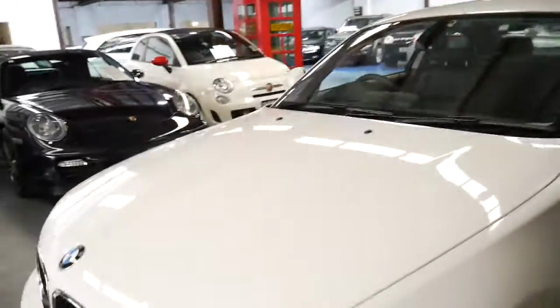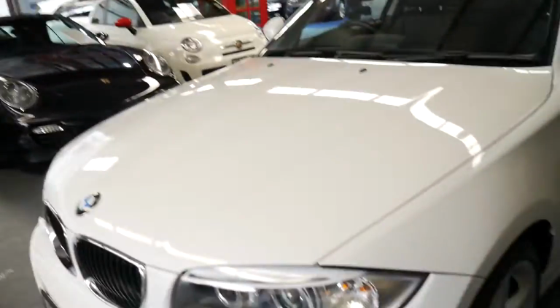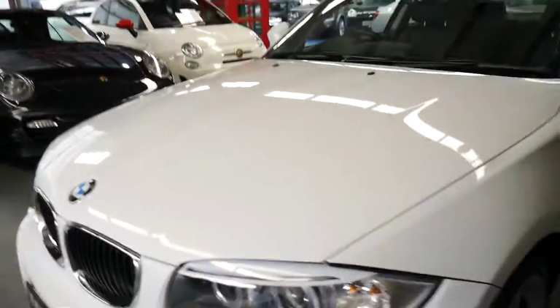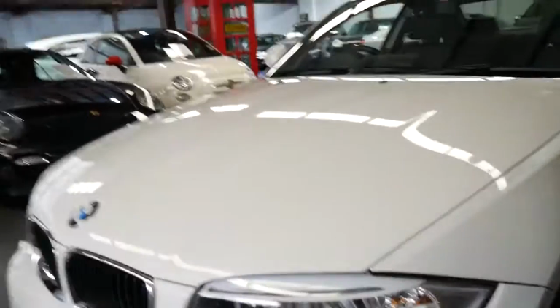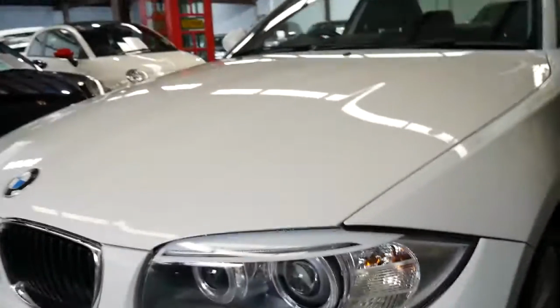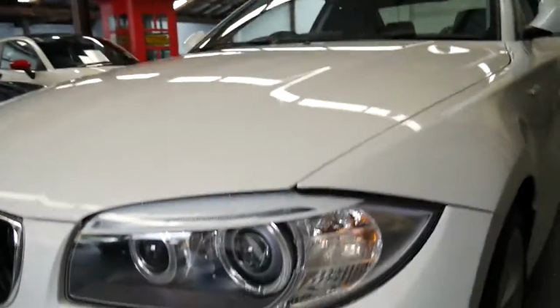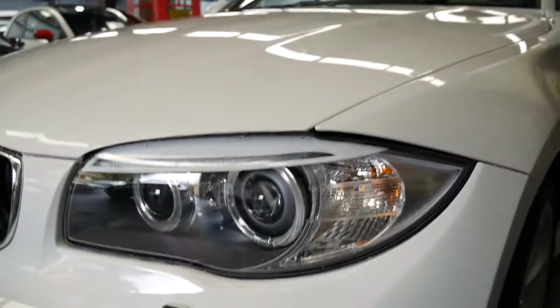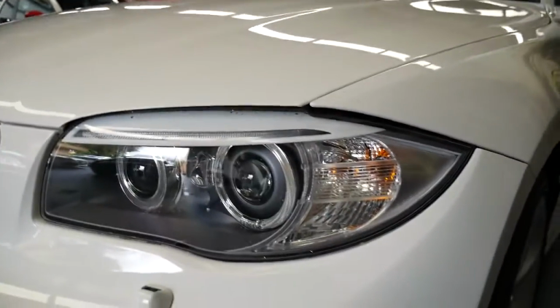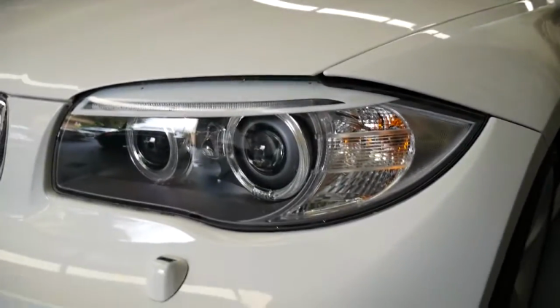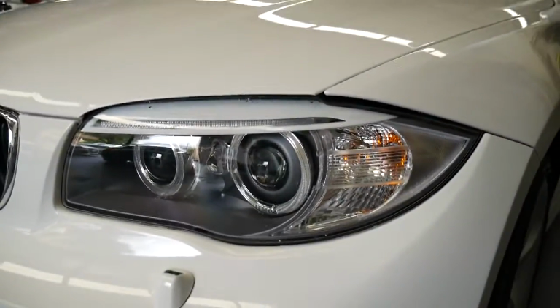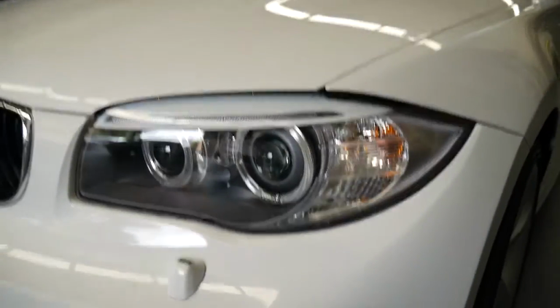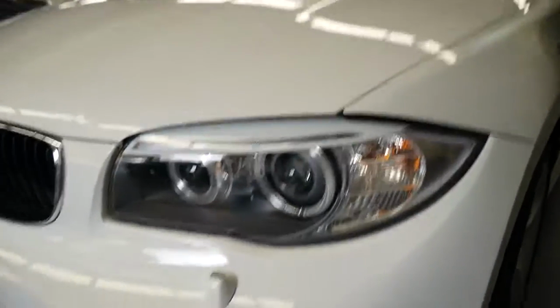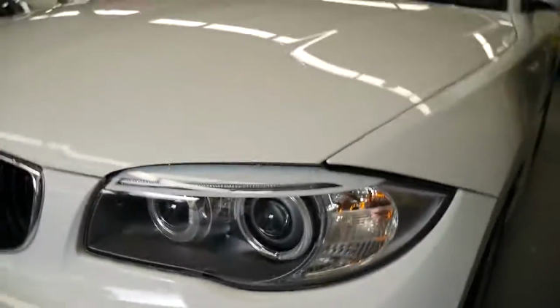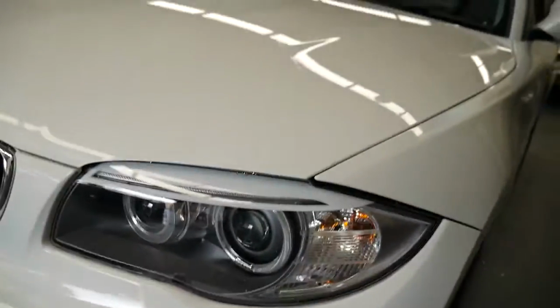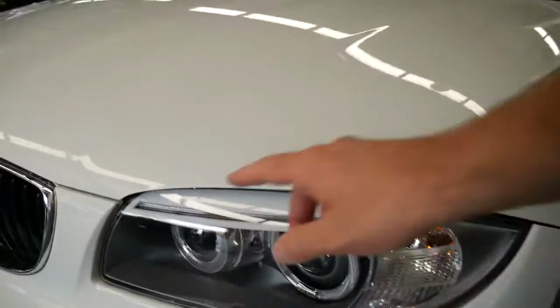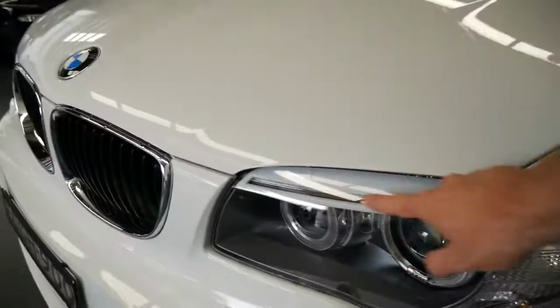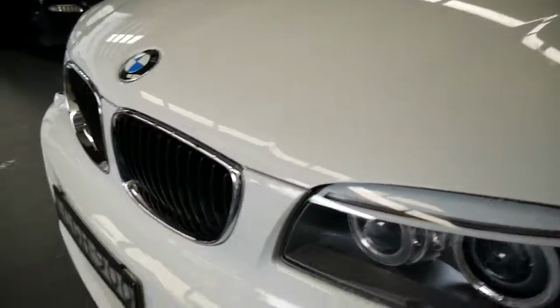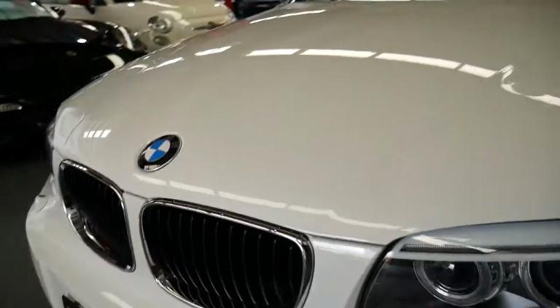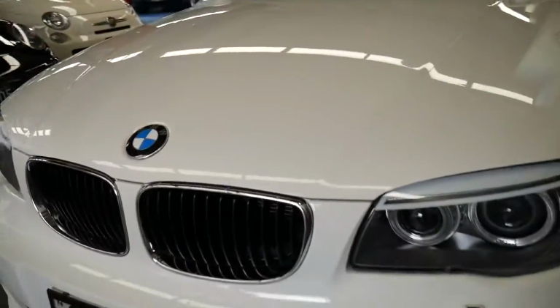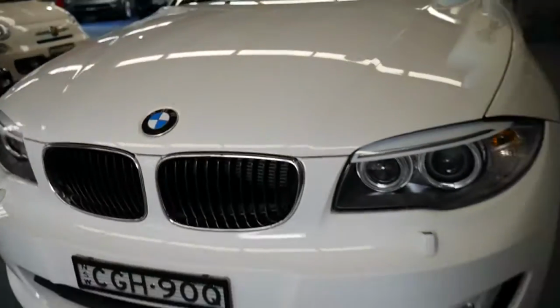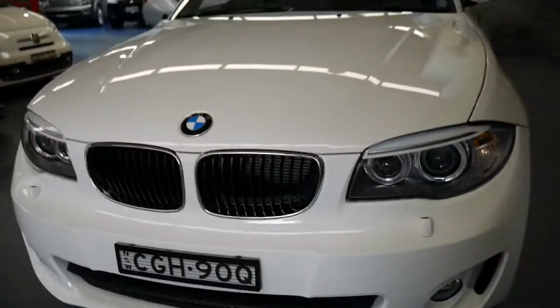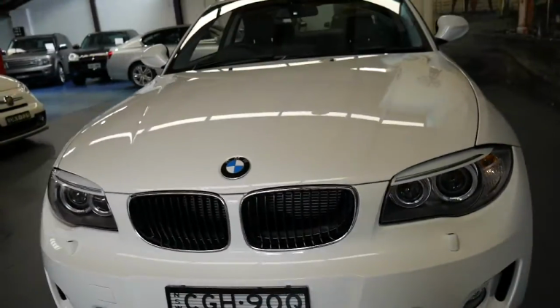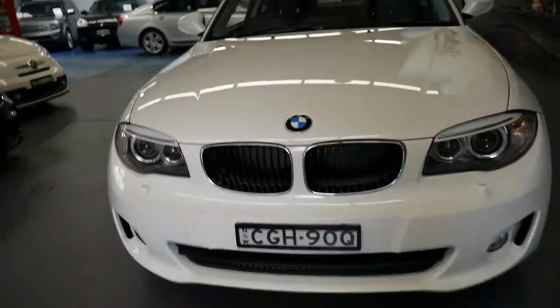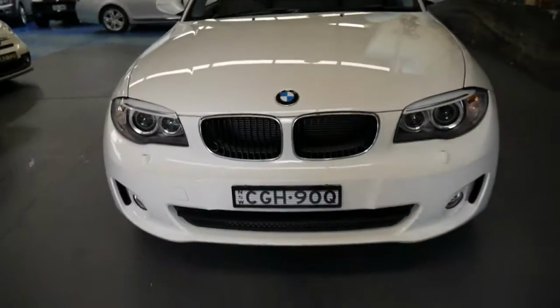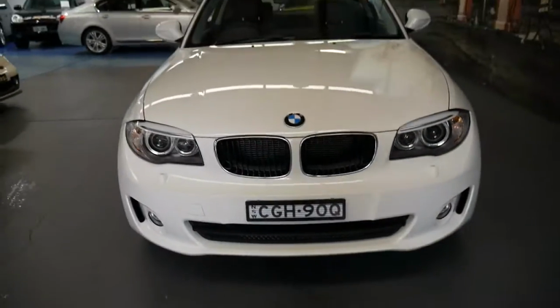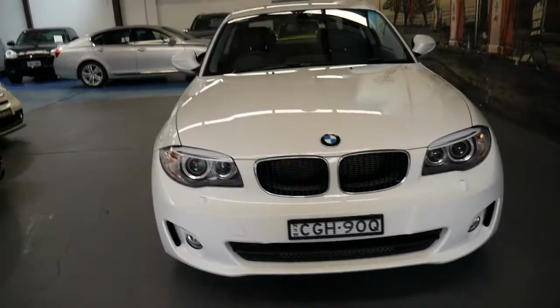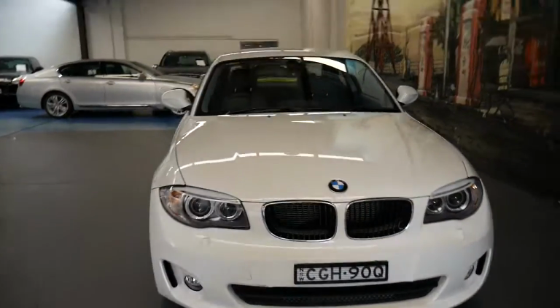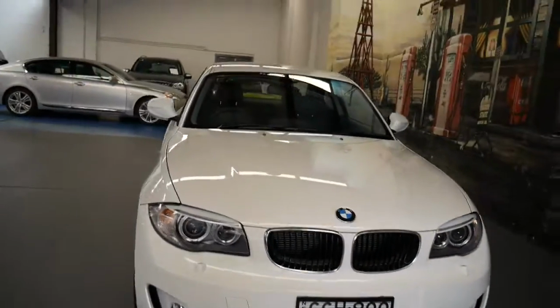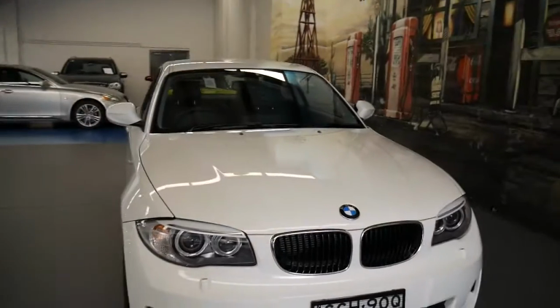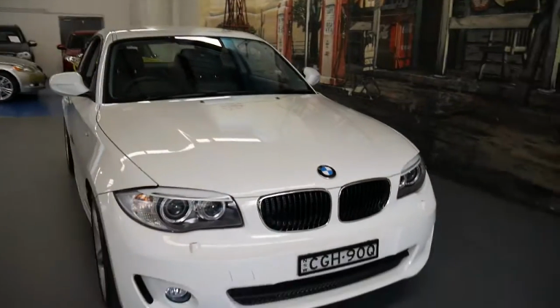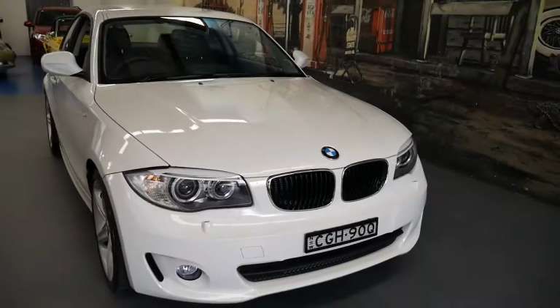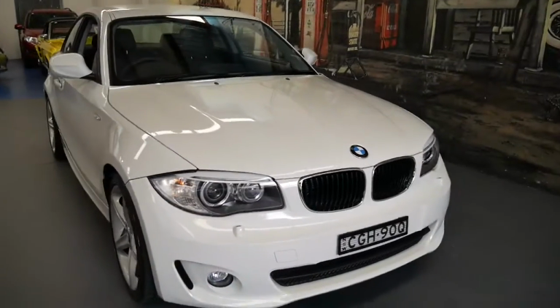It's got Xenon headlights and daytime running lights. White with black is easily one of the best color combinations to have.